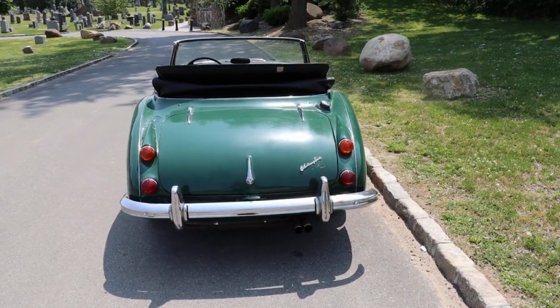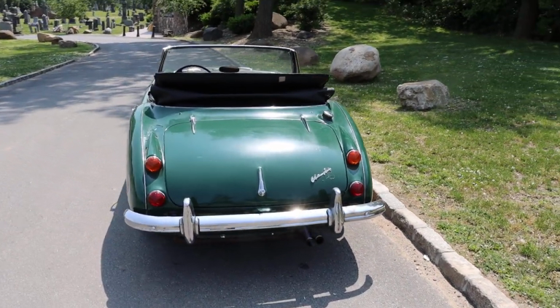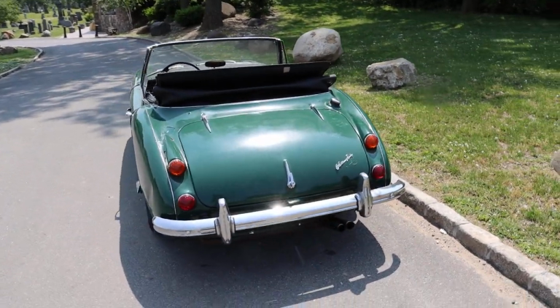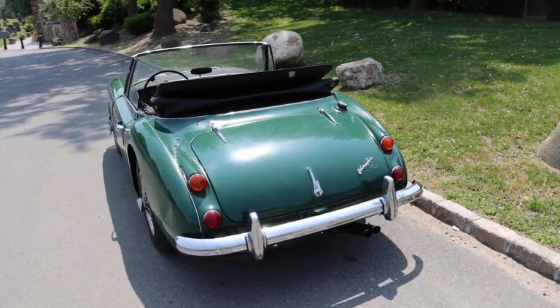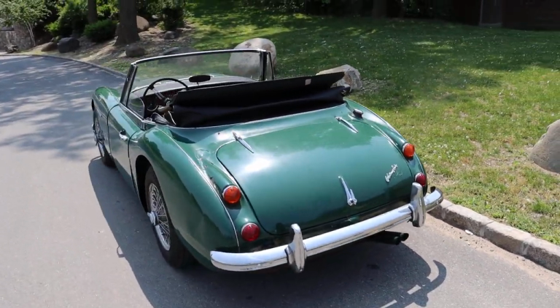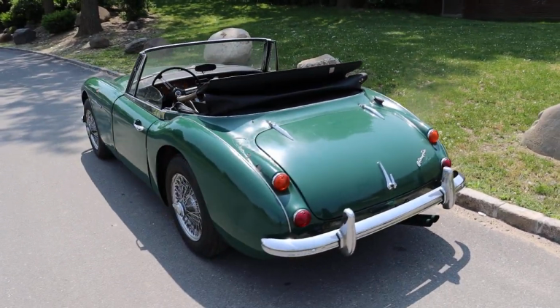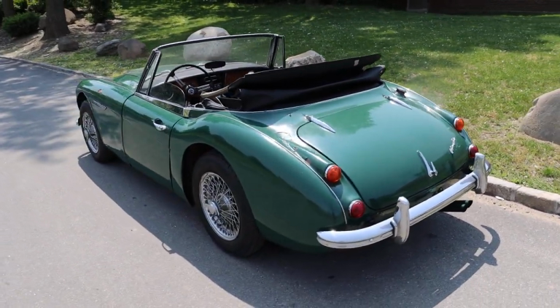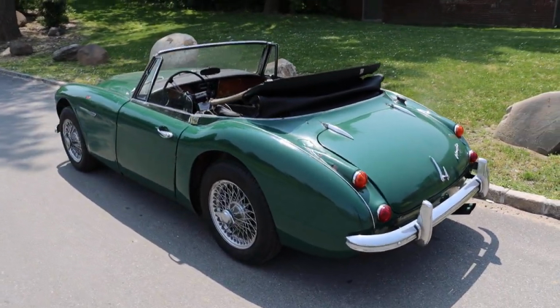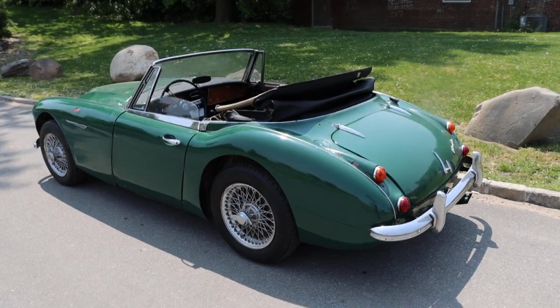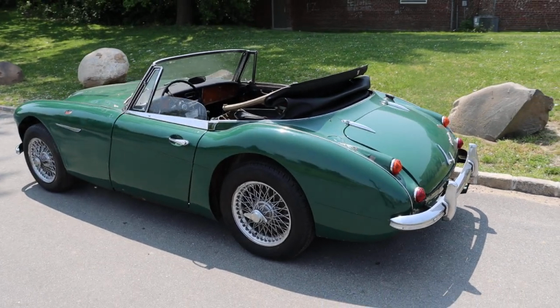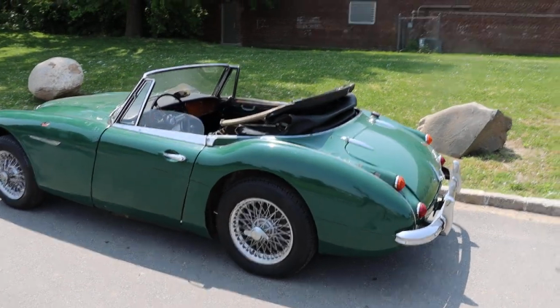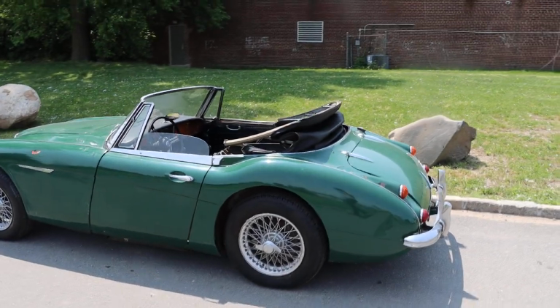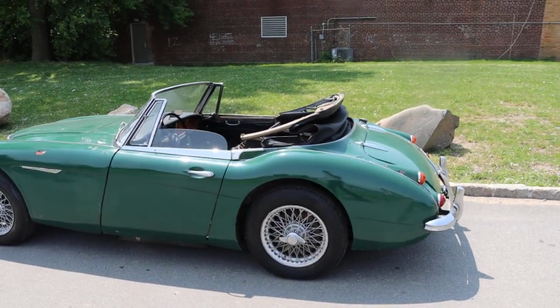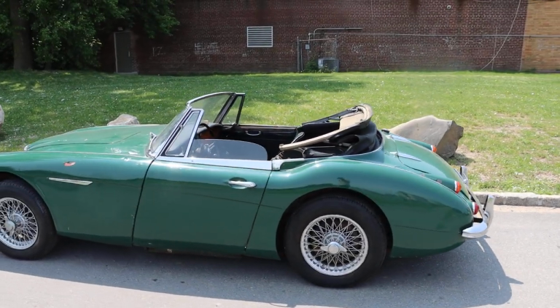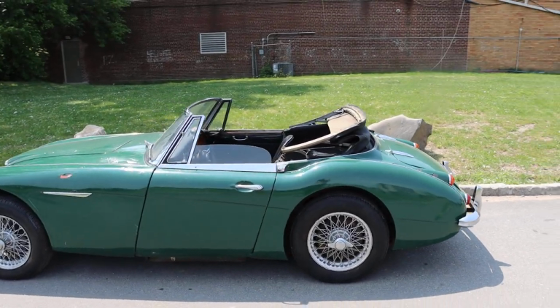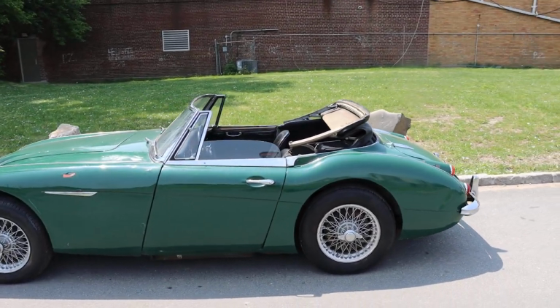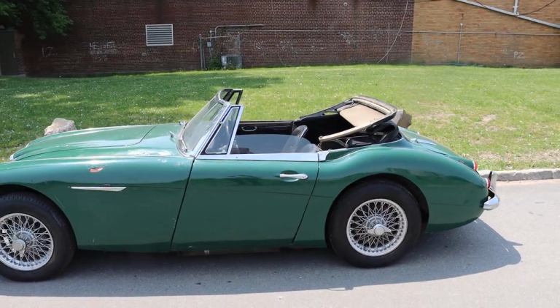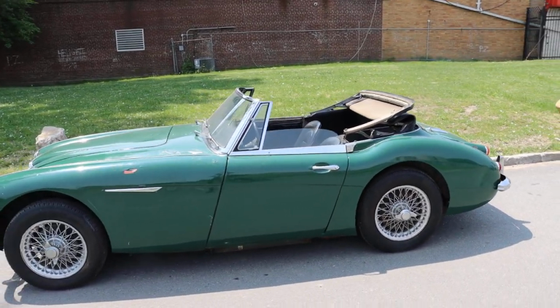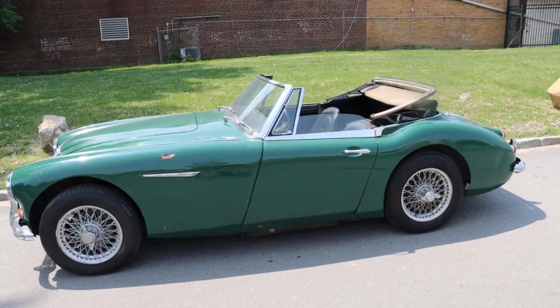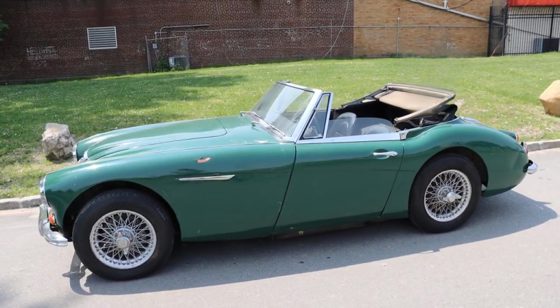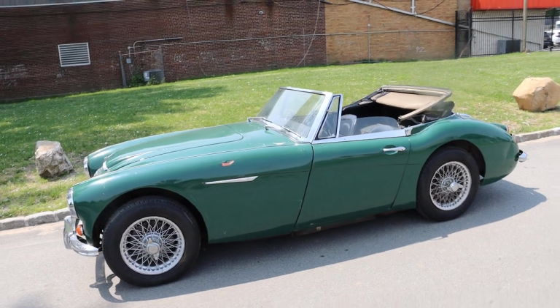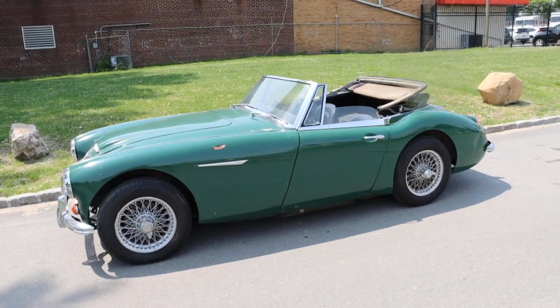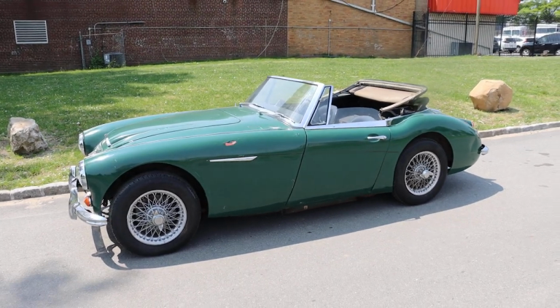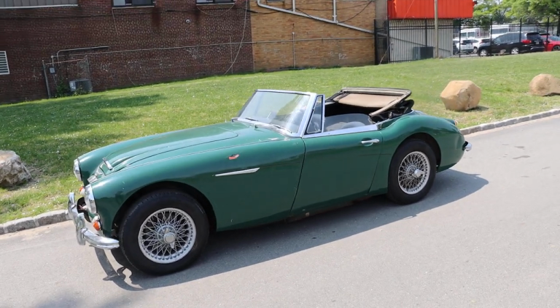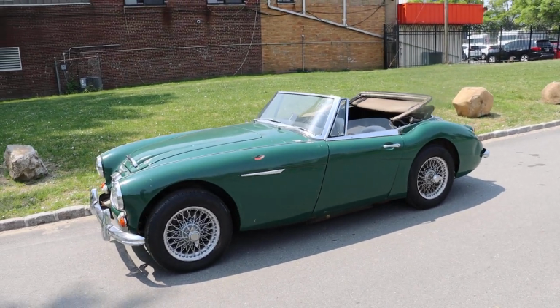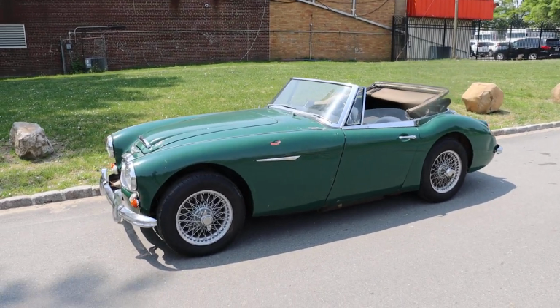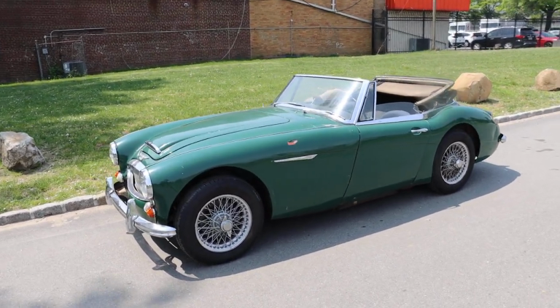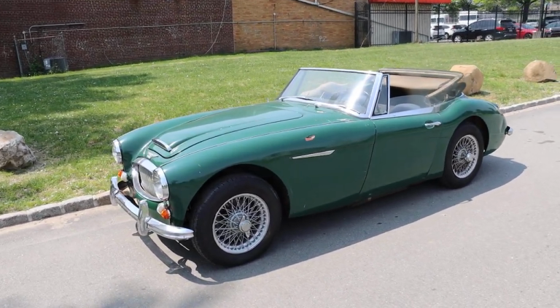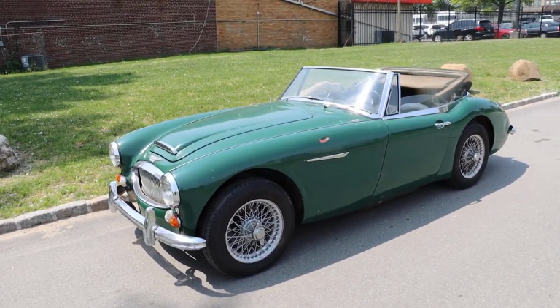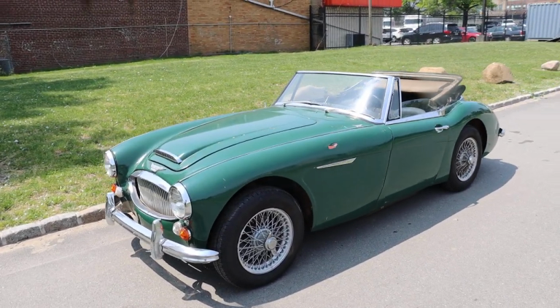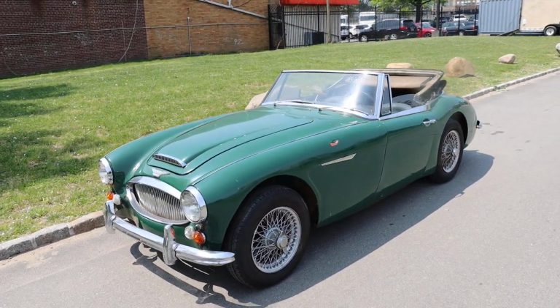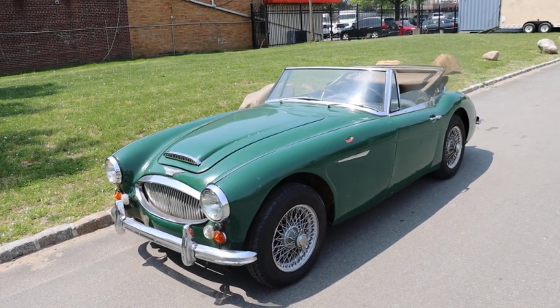It's a good opportunity to own an iconic British sports car — a fun little roadster, just in time for summer. It just needs a little TLC, but it's an excellent value.